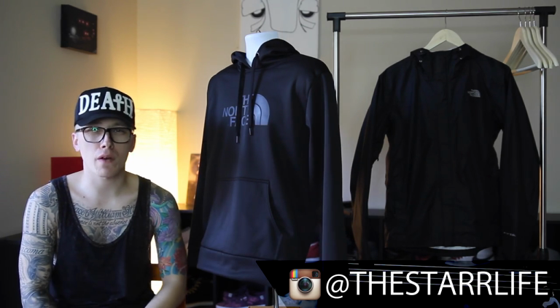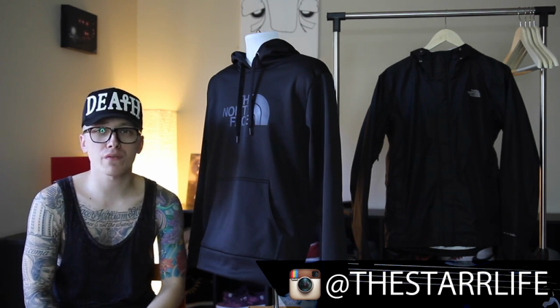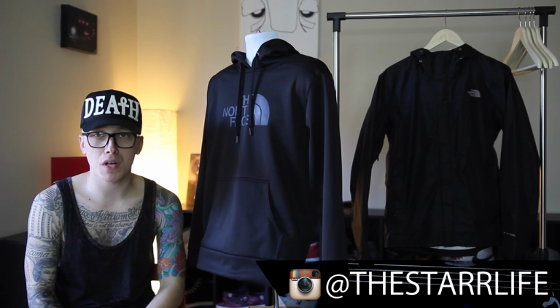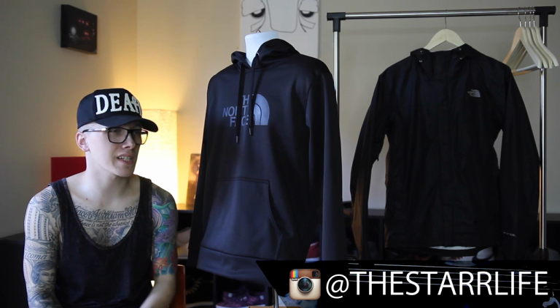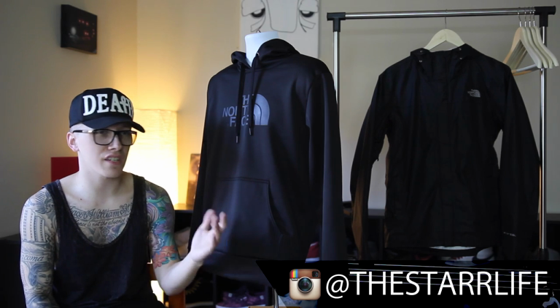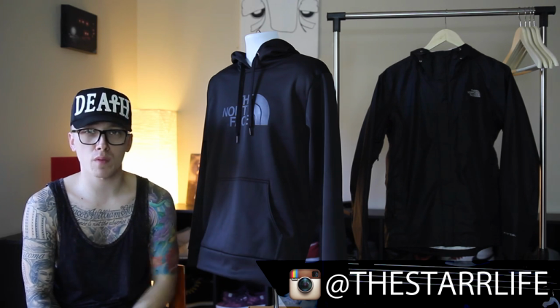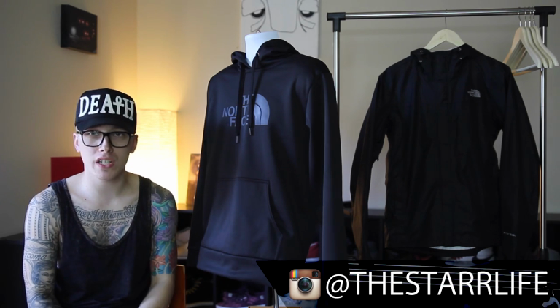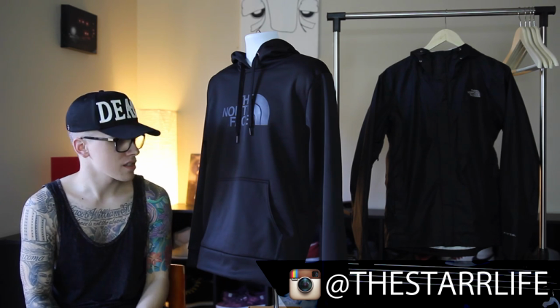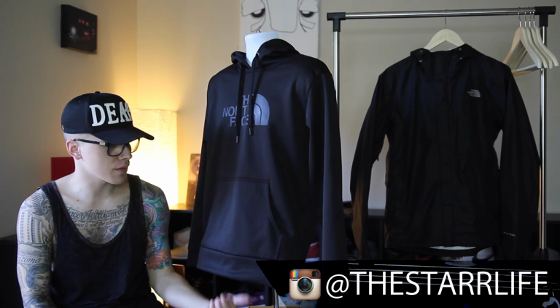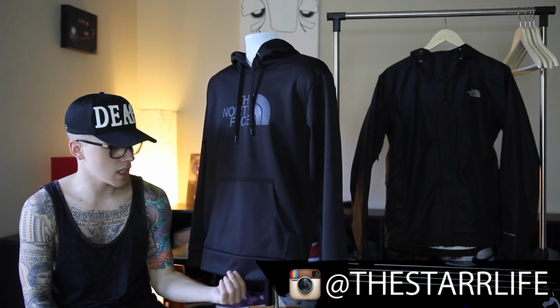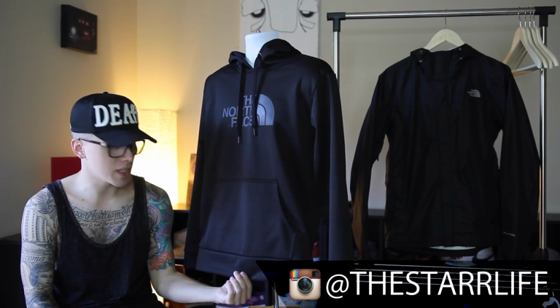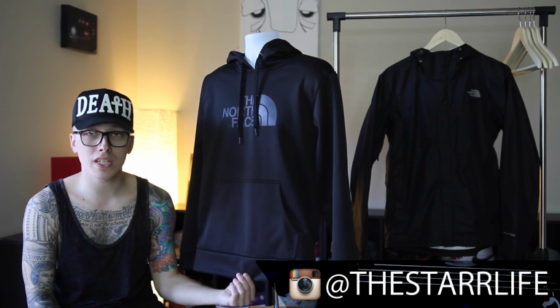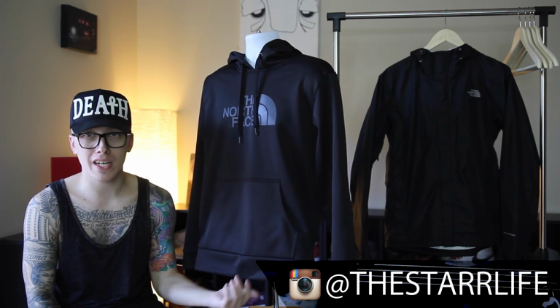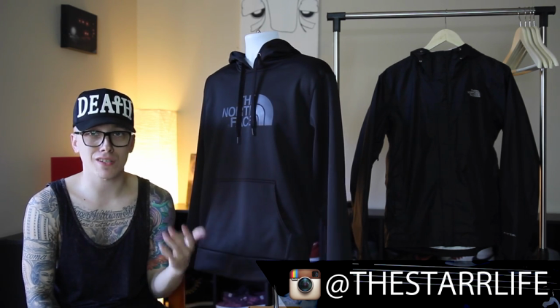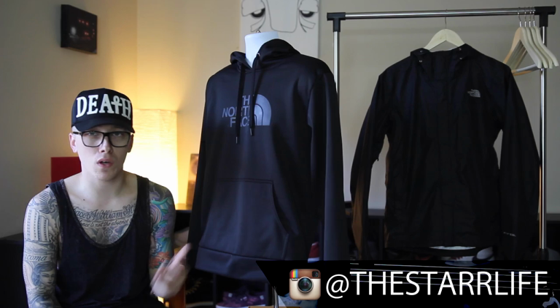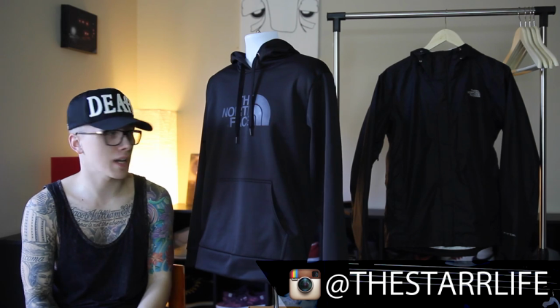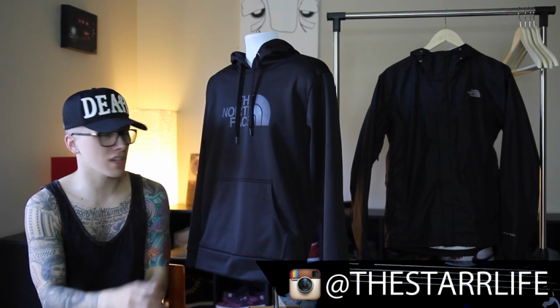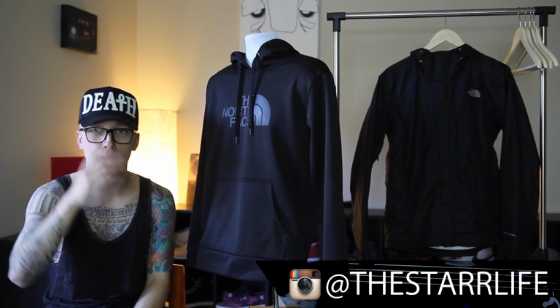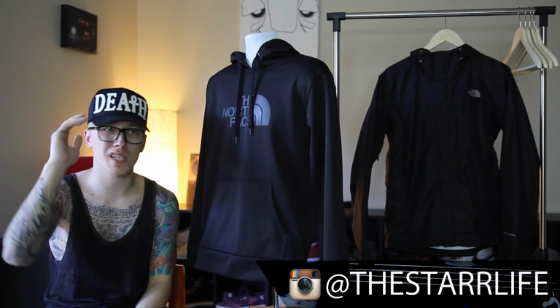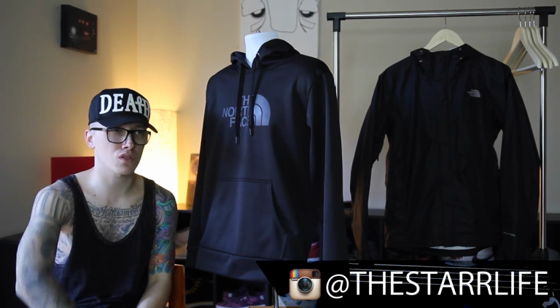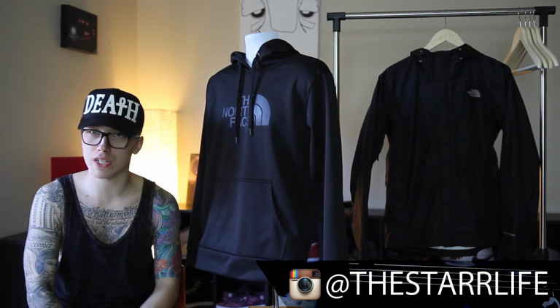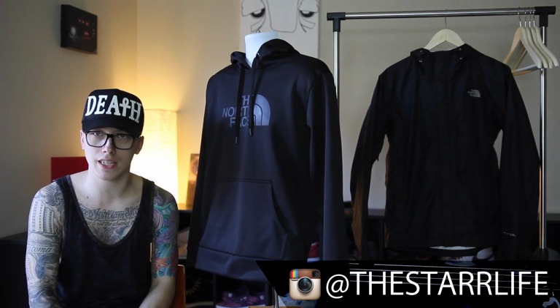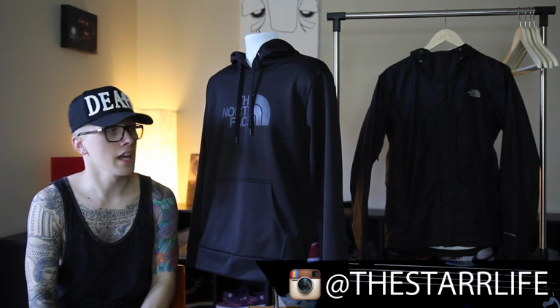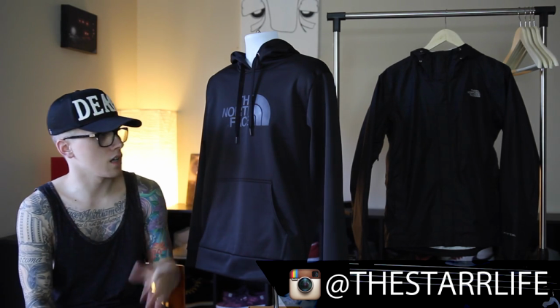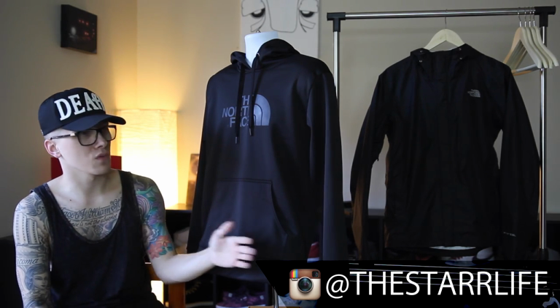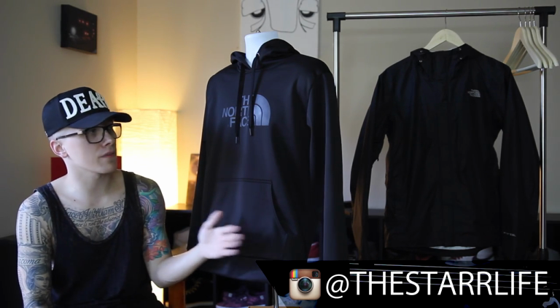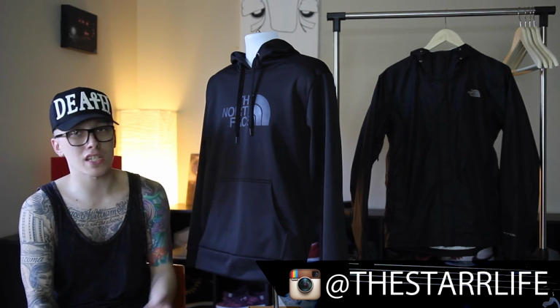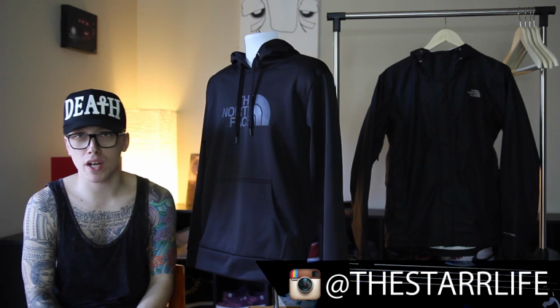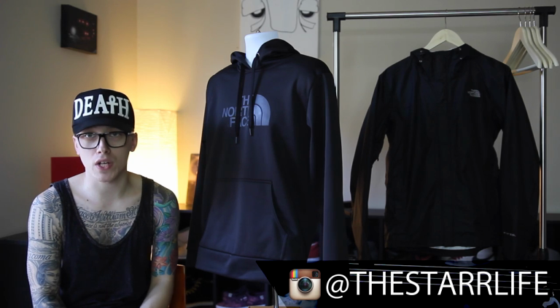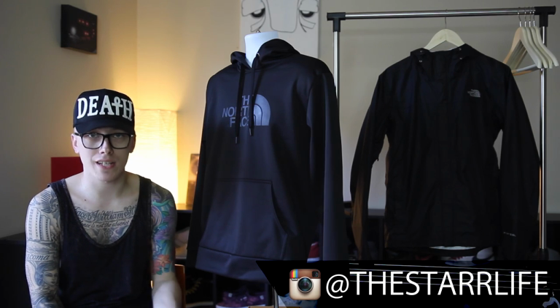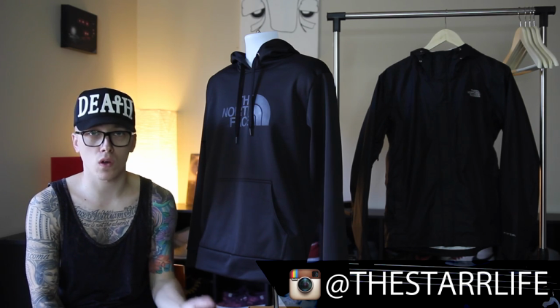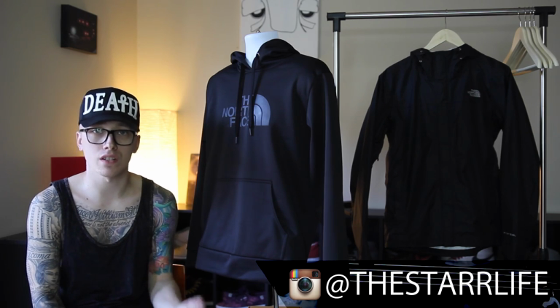I got it for about 55 bucks, which is pretty standard for most hoodies. So definitely if you need a good quality hoodie, I'd recommend checking out Sports Authority or anywhere similar — it's reasonably priced for the quality you're getting.